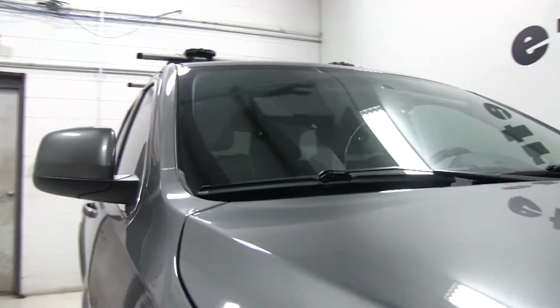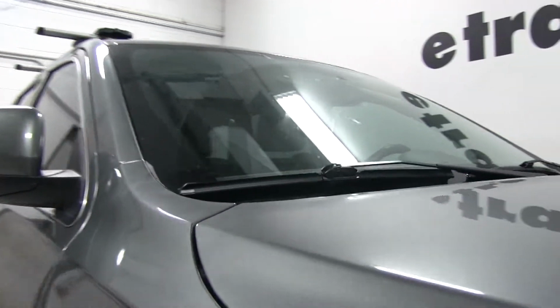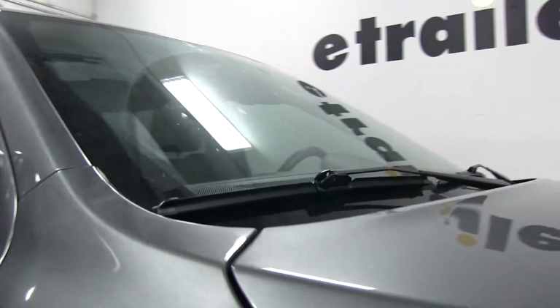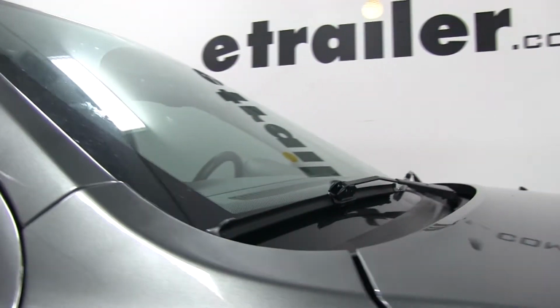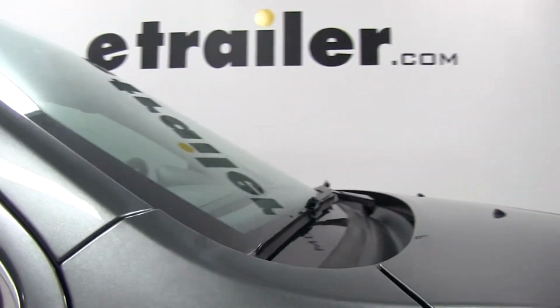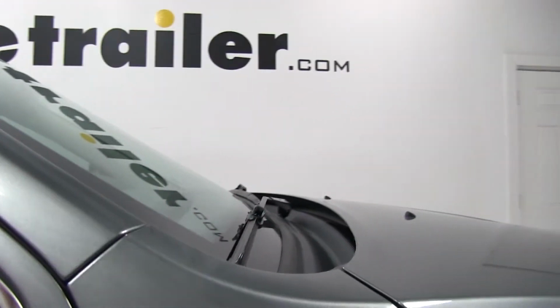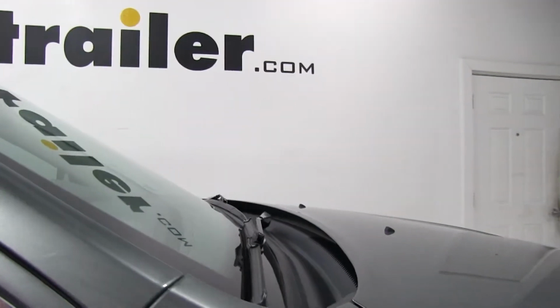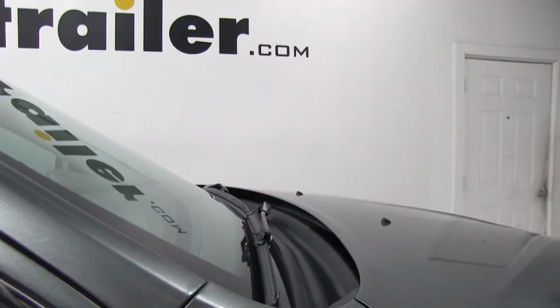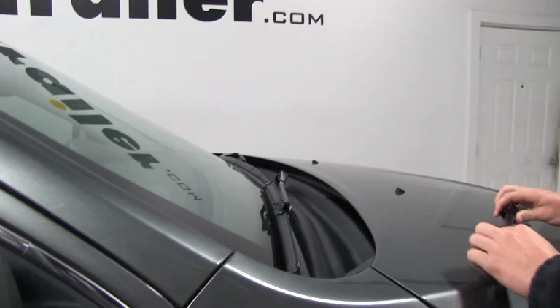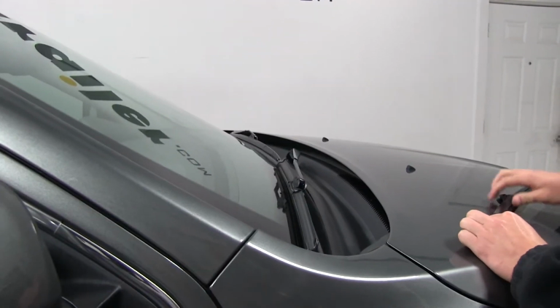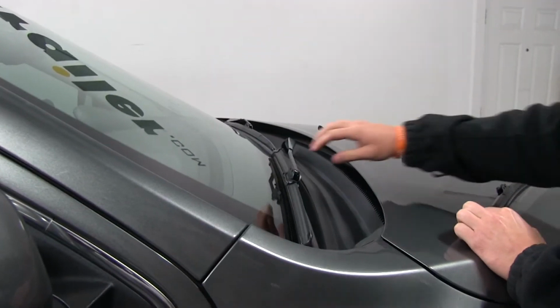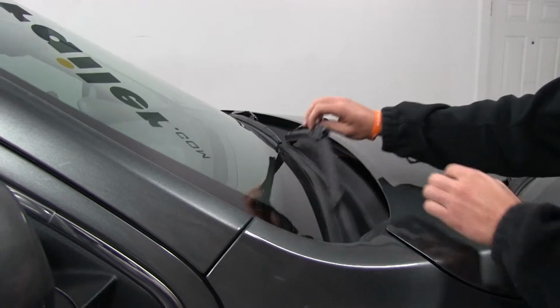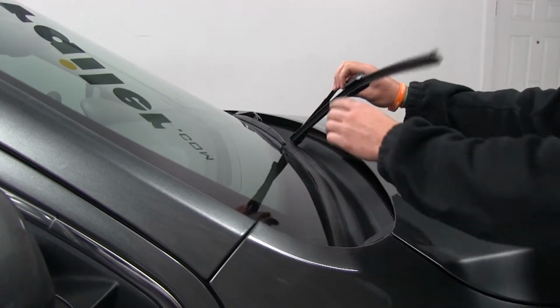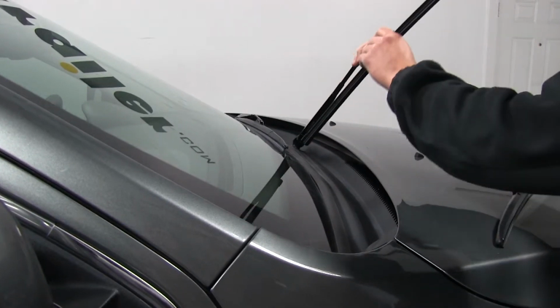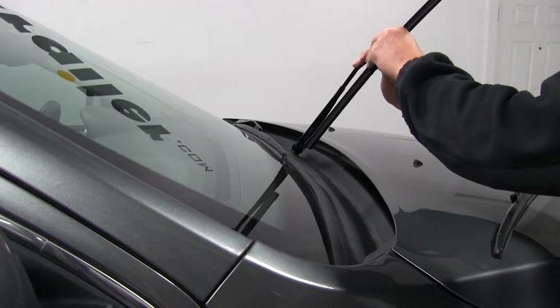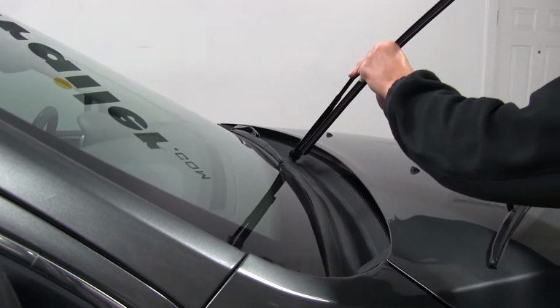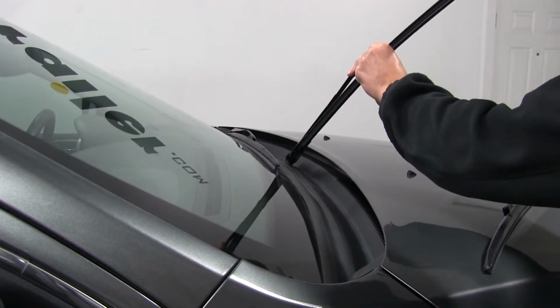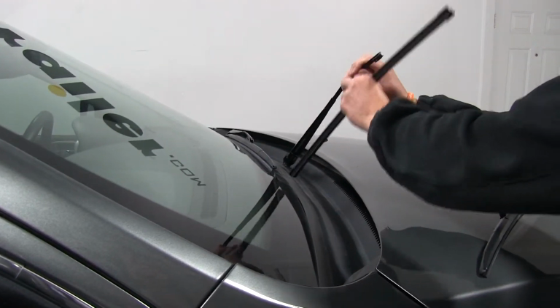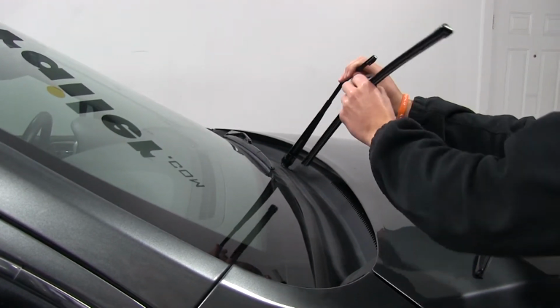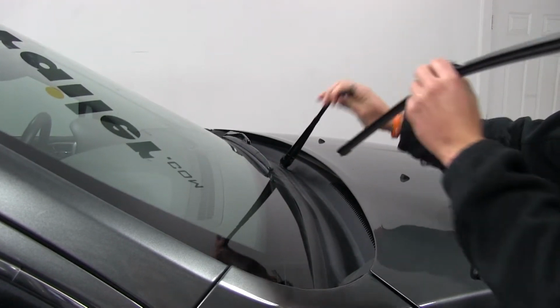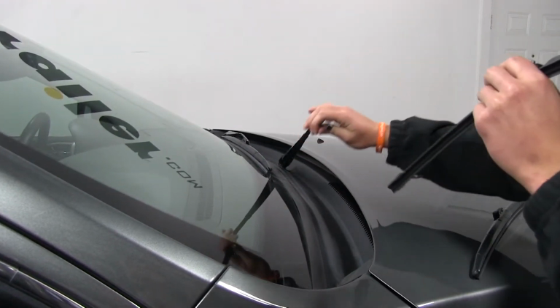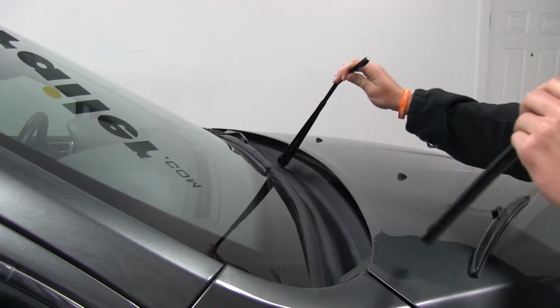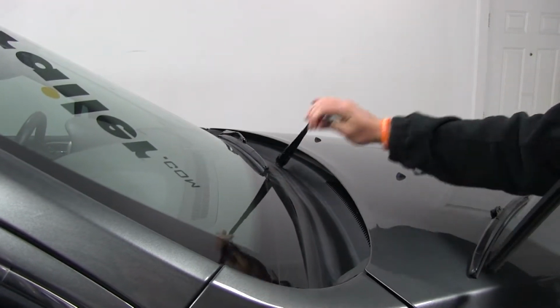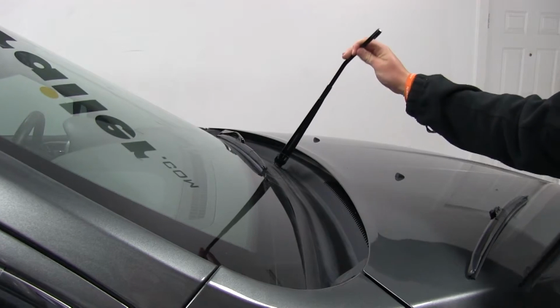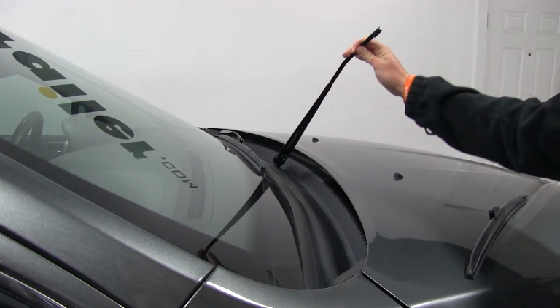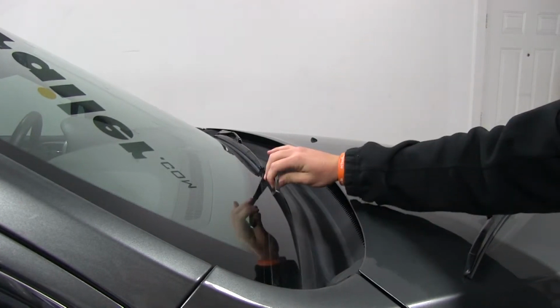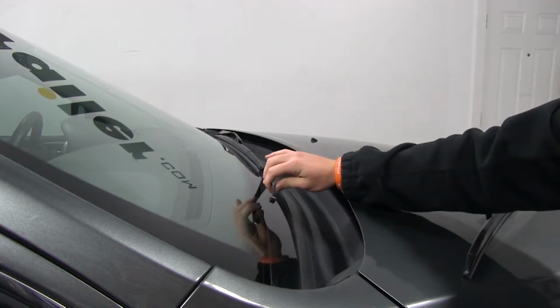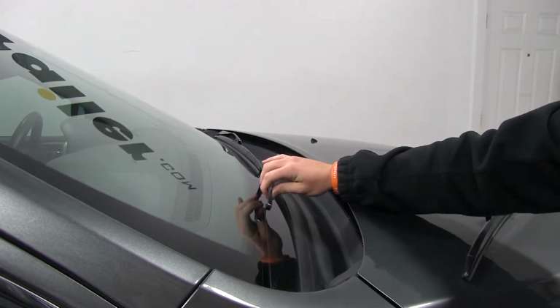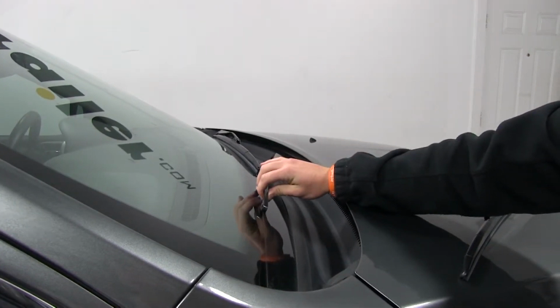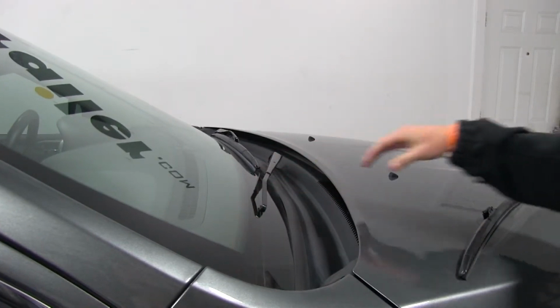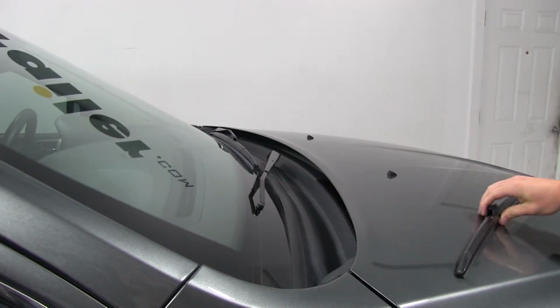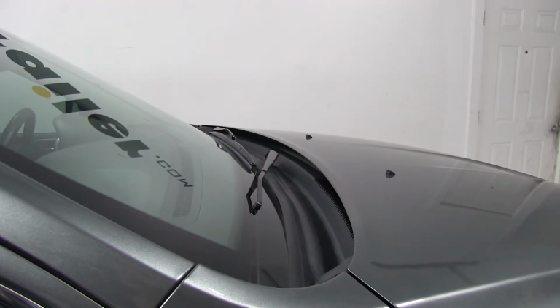One thing to keep in mind when installing your new wiper blades: when you remove the wiper blade from the wiper arm, be careful that you don't accidentally let go of the wiper arm, because it is spring loaded — it'll swing down and slam into your window and crack it.